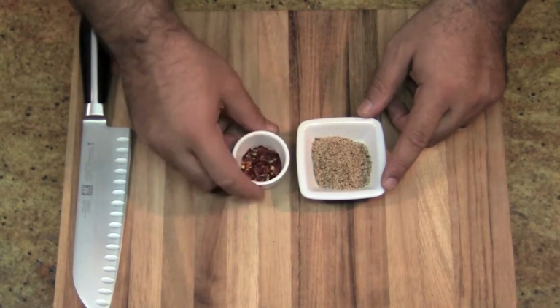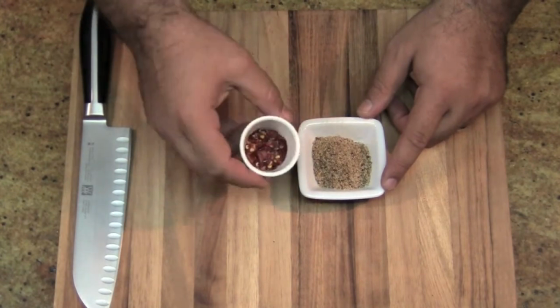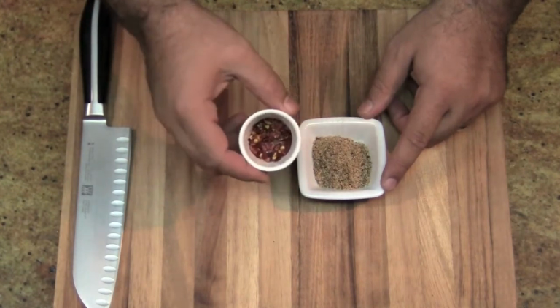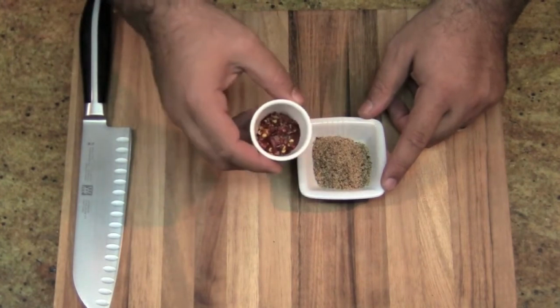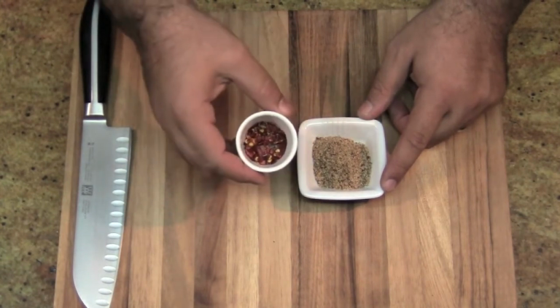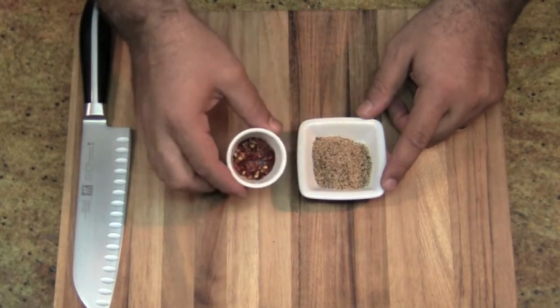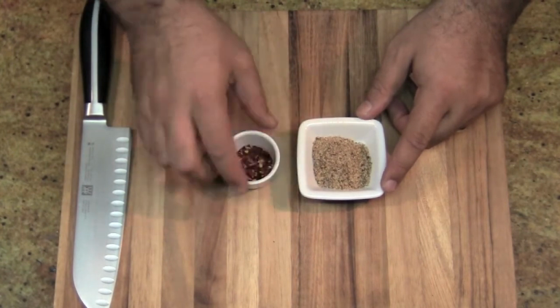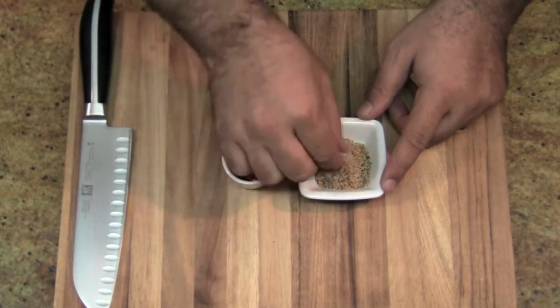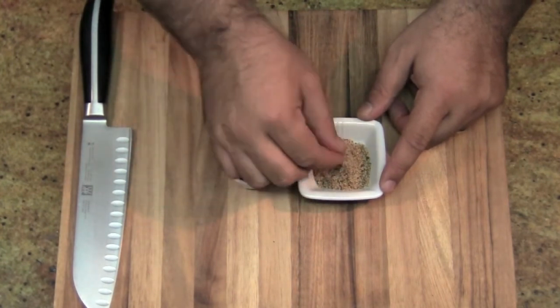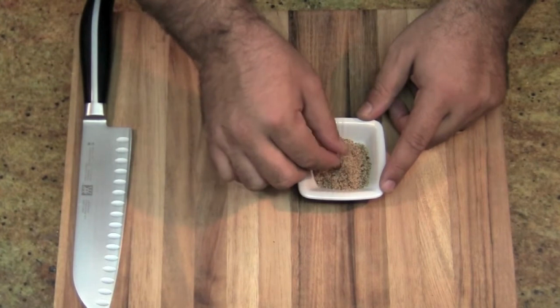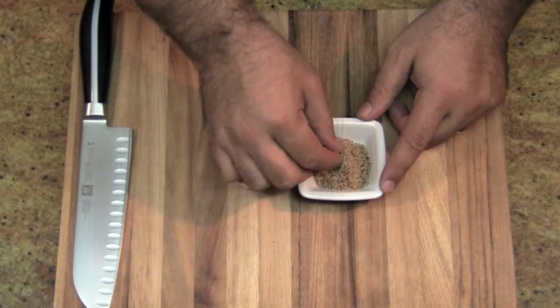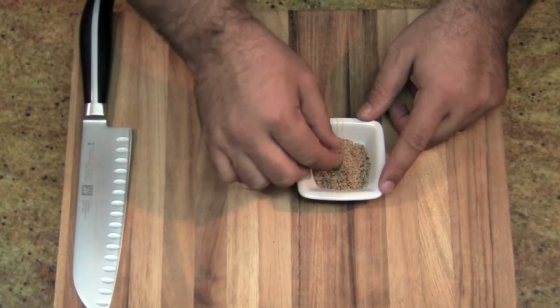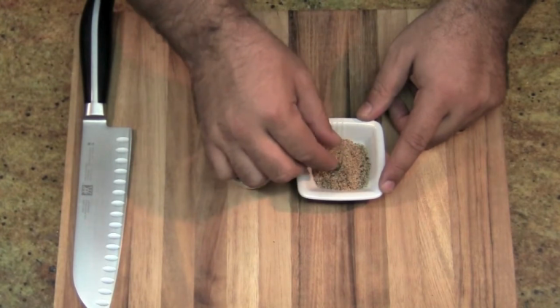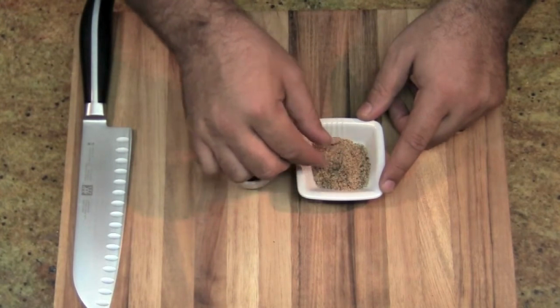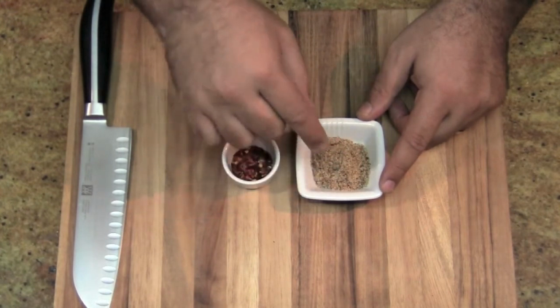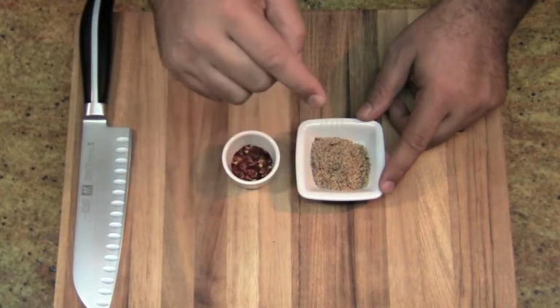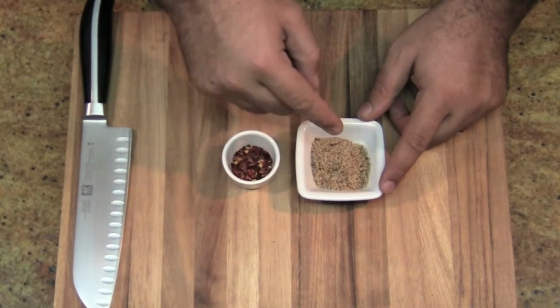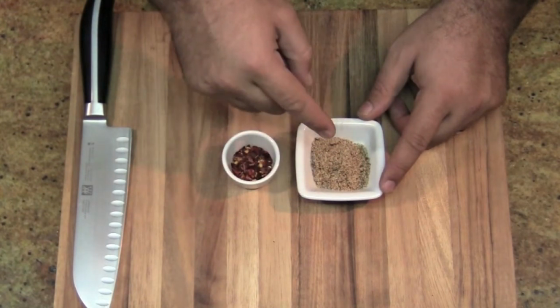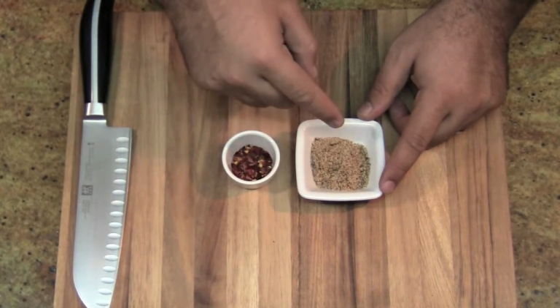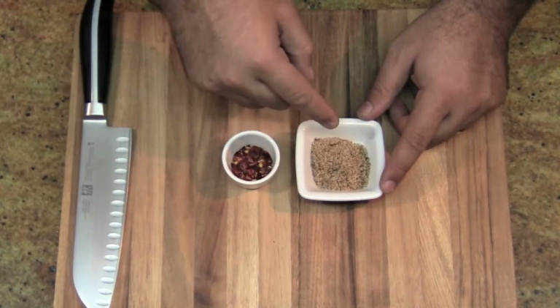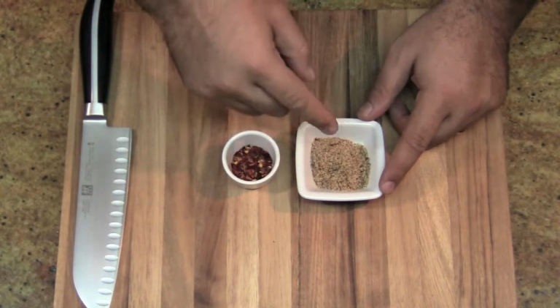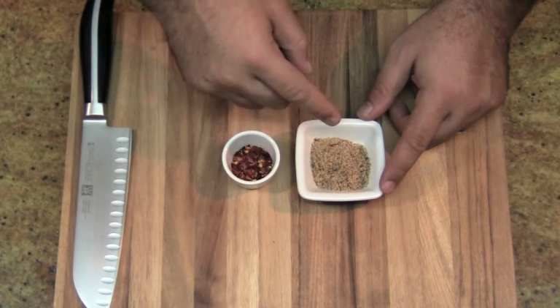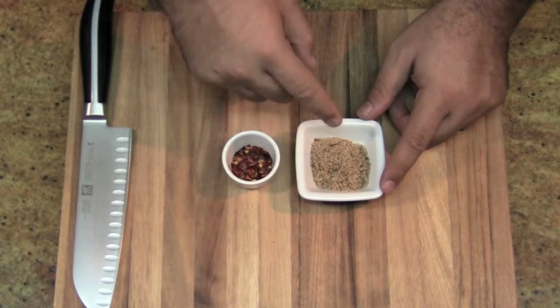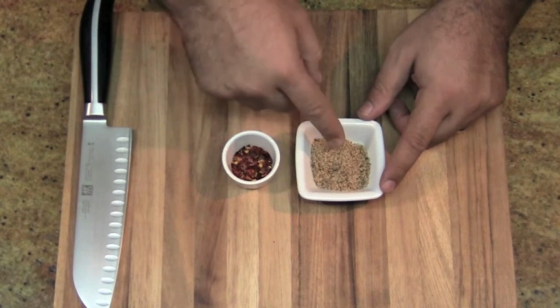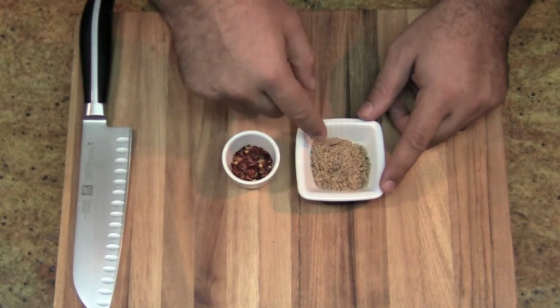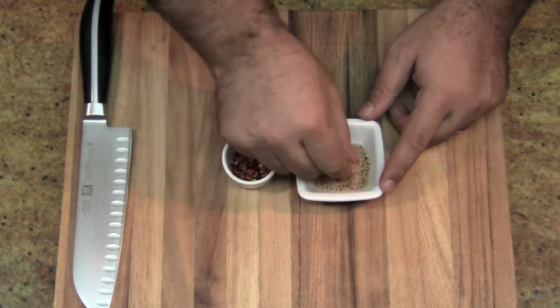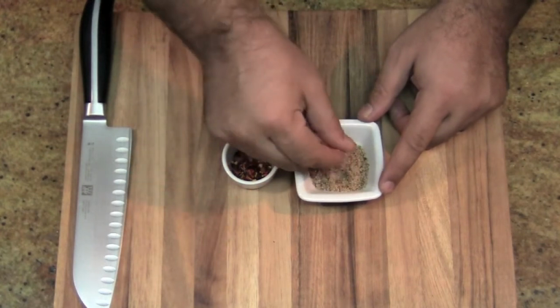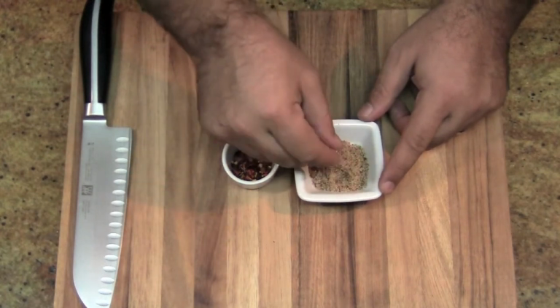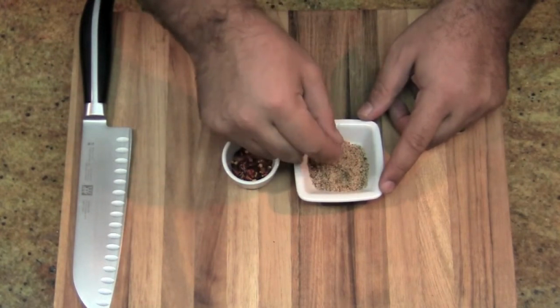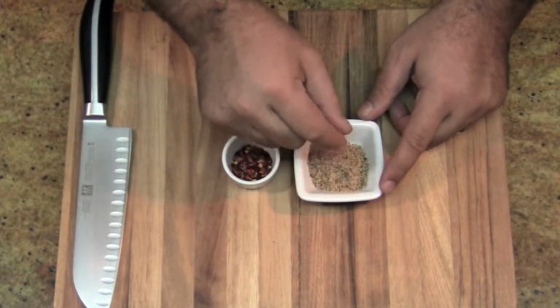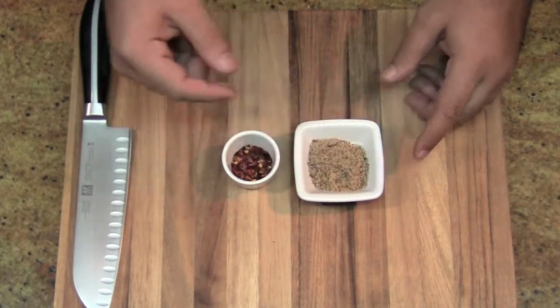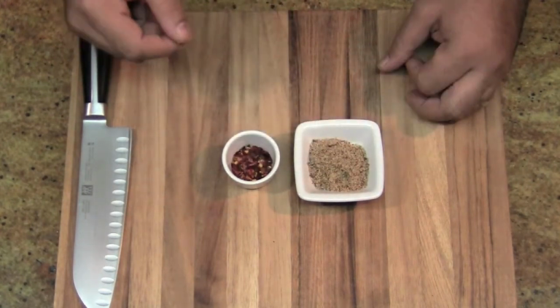Now this is just going to give it an extra kick, and what the brown sugar is going to do — since I'm using fresh tomatoes — it's going to cut the acidity of the tomatoes. If you're using canned tomatoes, you don't have to use brown sugar, but I quite like that sweetness that it brings out in the tomatoes.